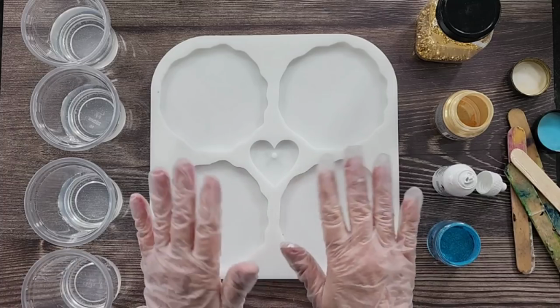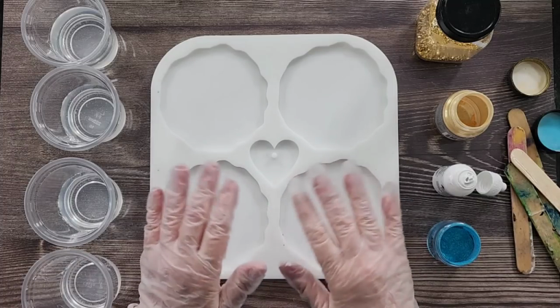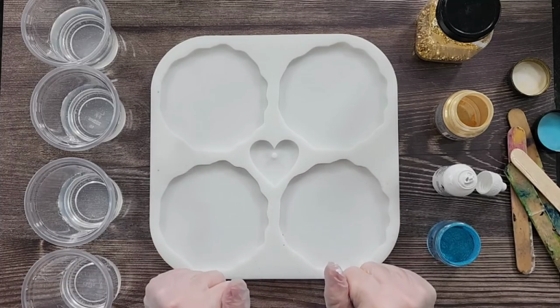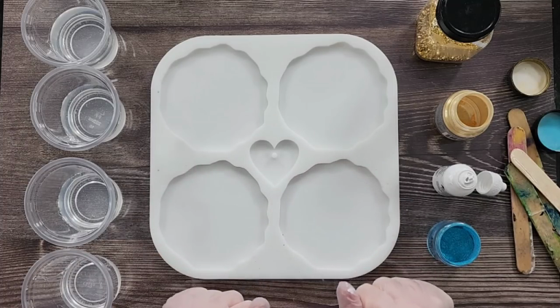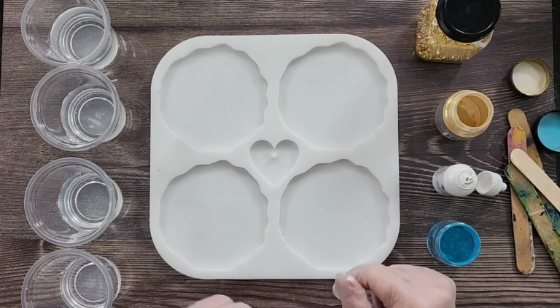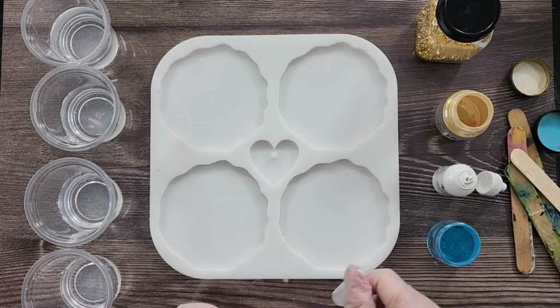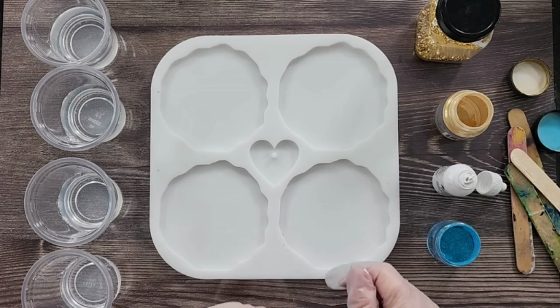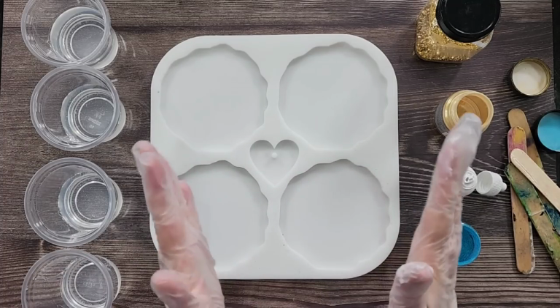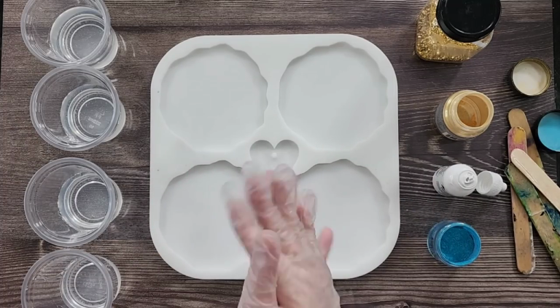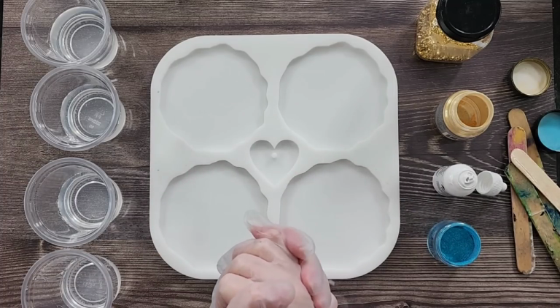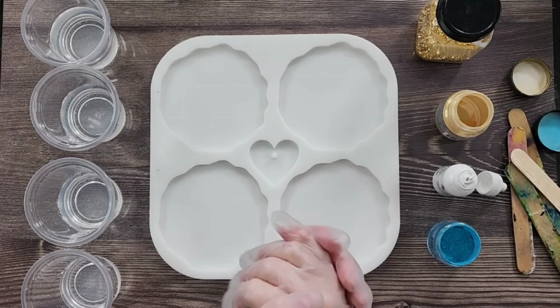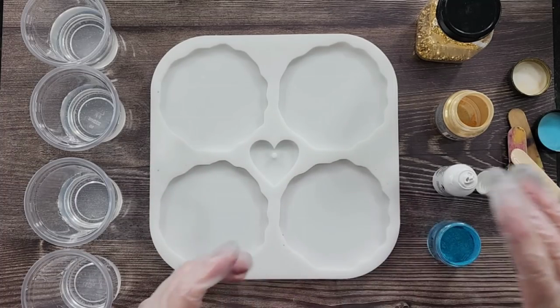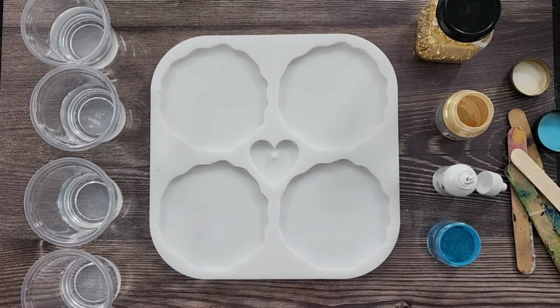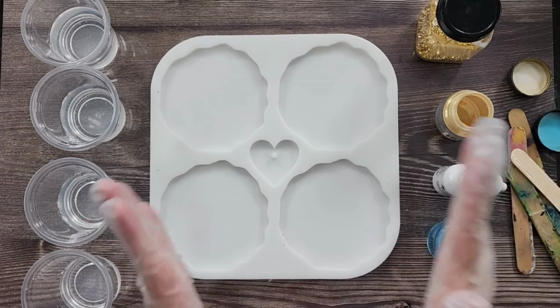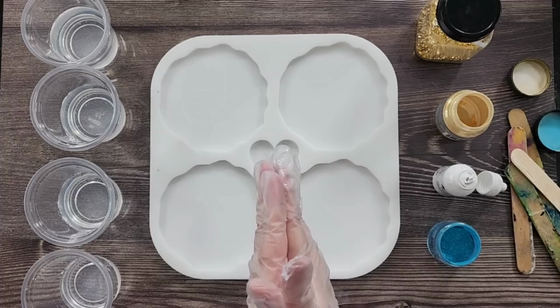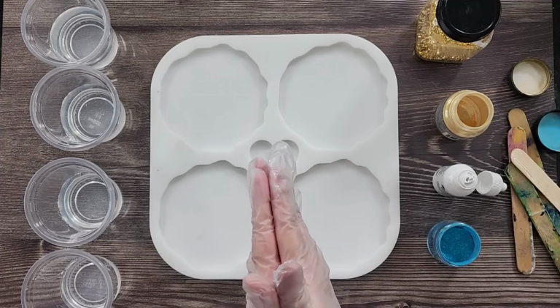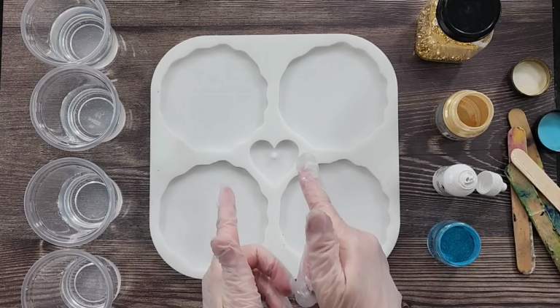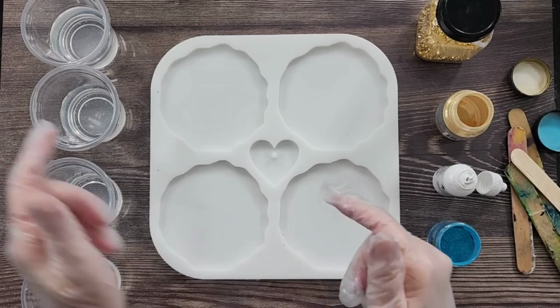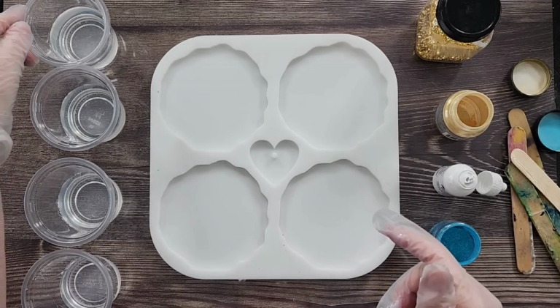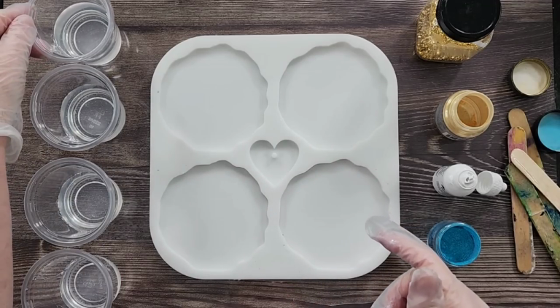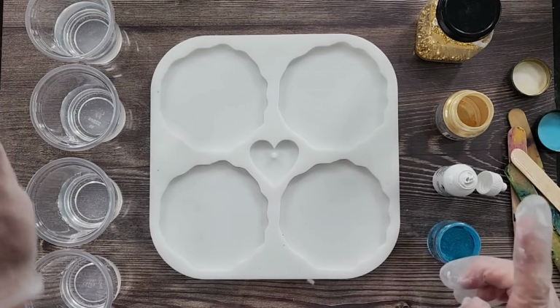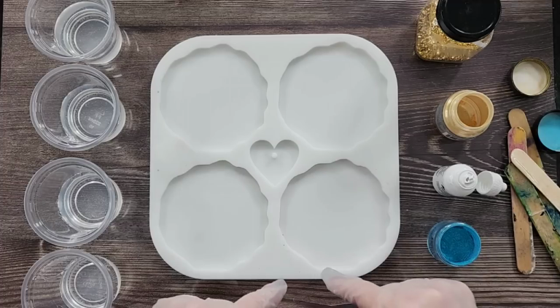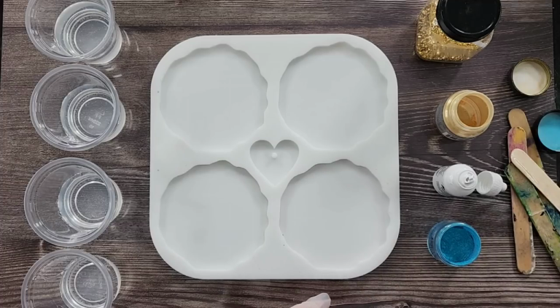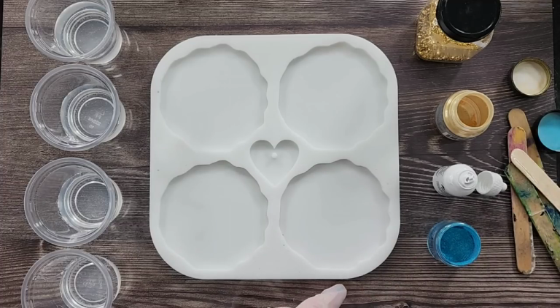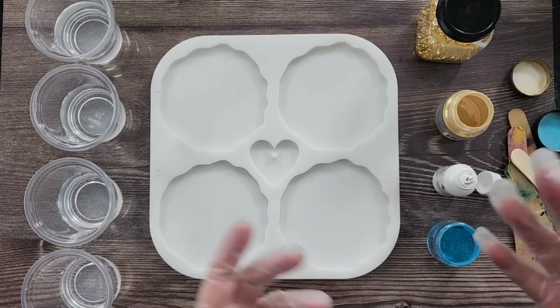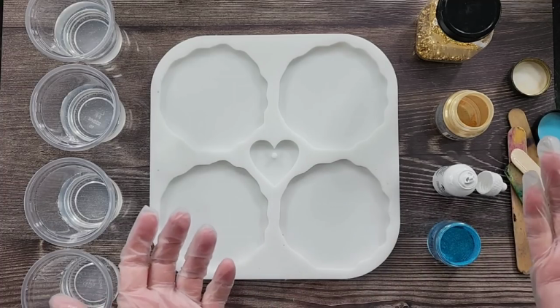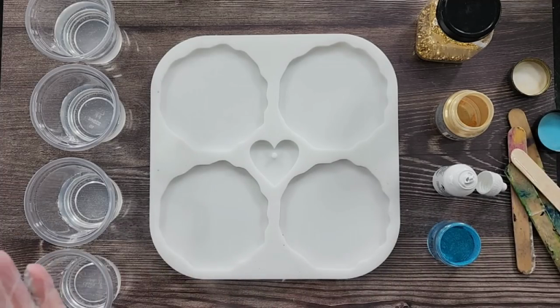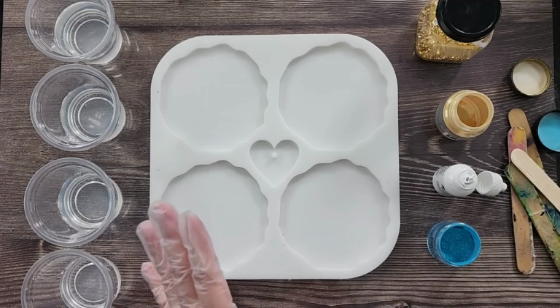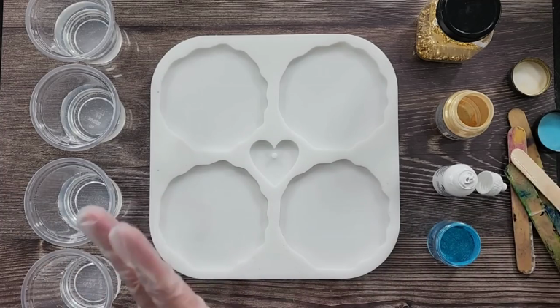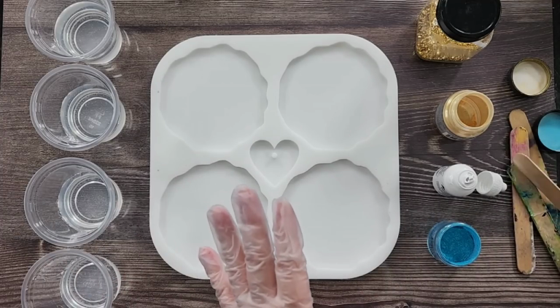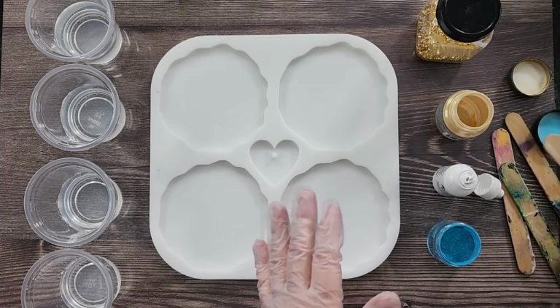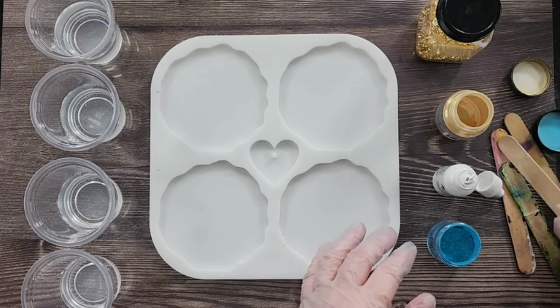G'day guys, welcome back — welcome to Boring Your Heart Out. Thanks for joining me in the studio today. Dragon scales — it's been a while since I've done them and I'm going to have another go. I've probably forgotten how to do it right.